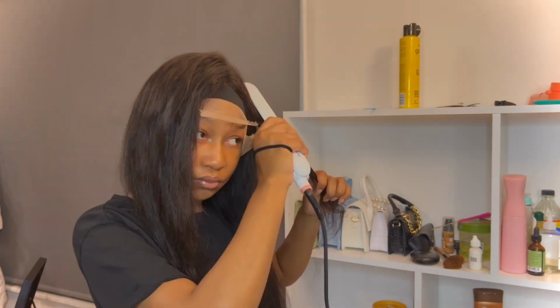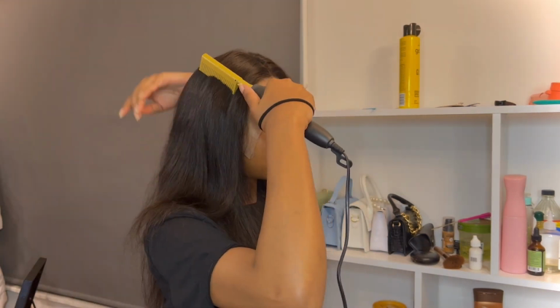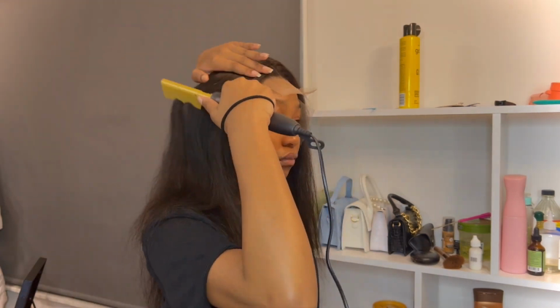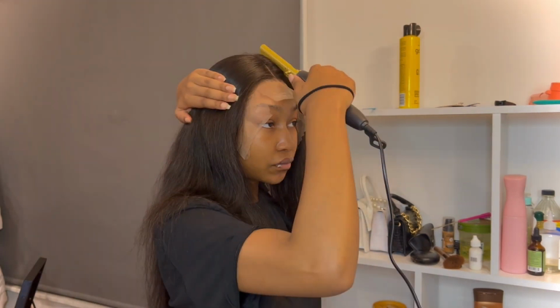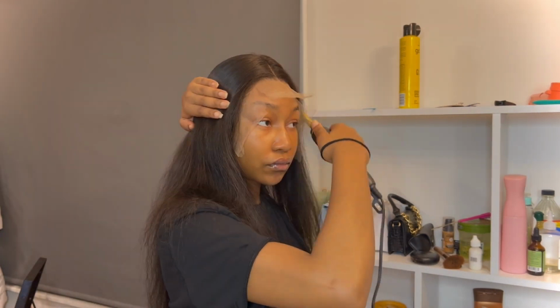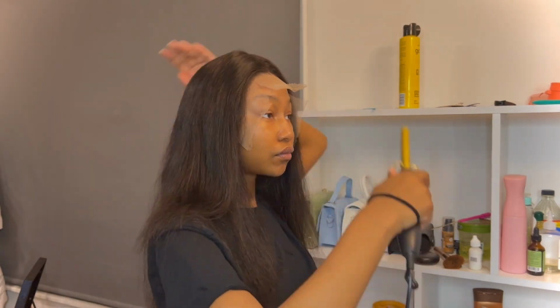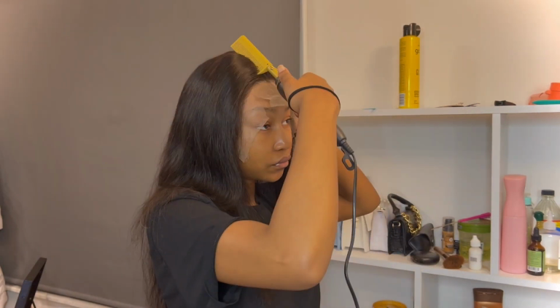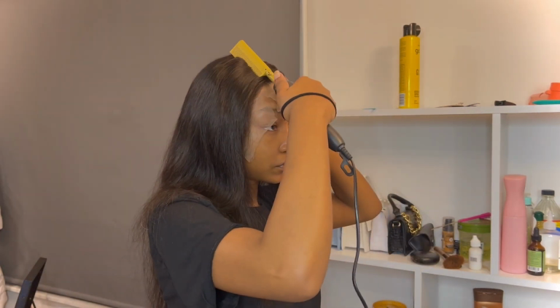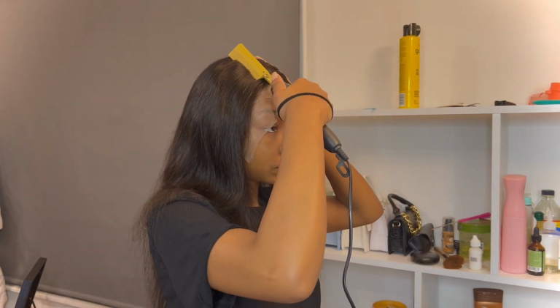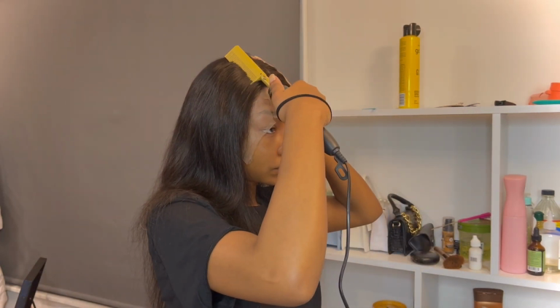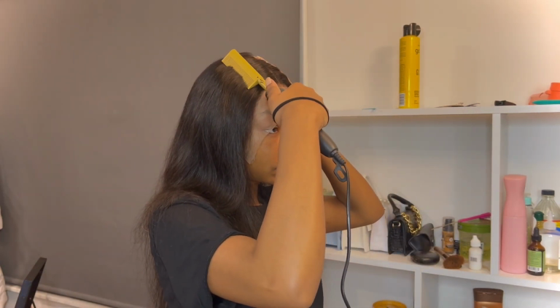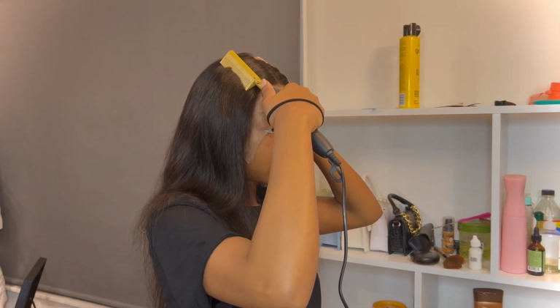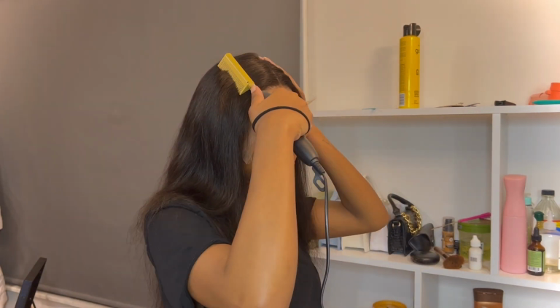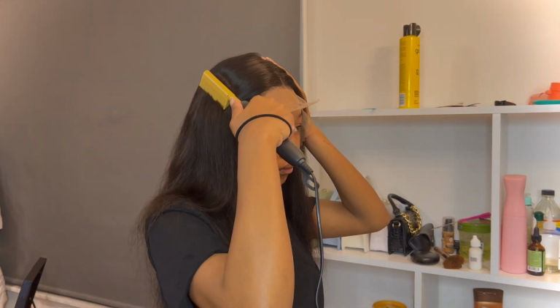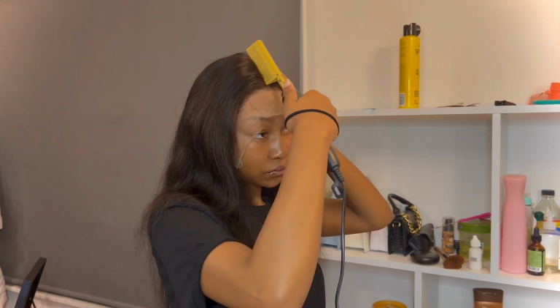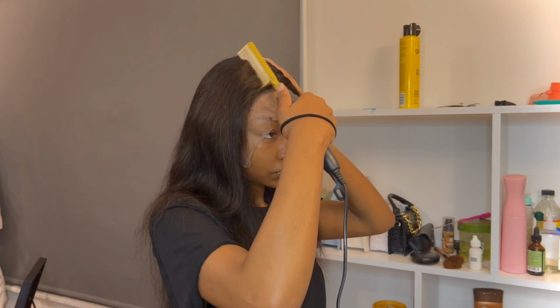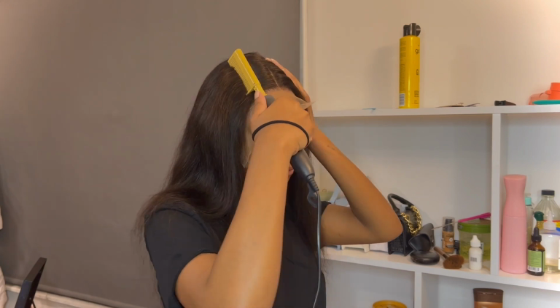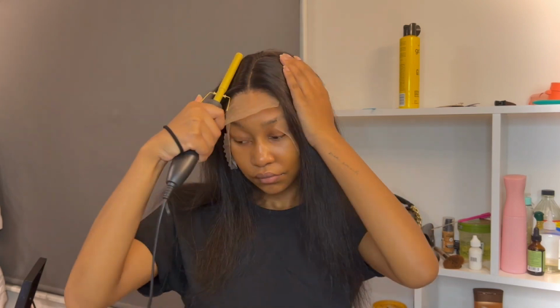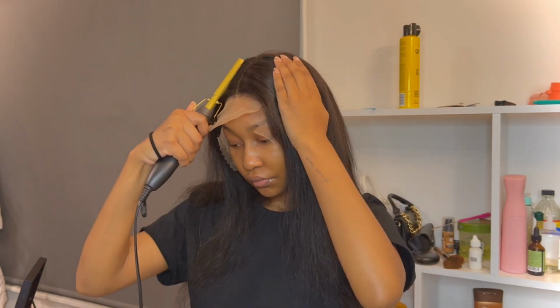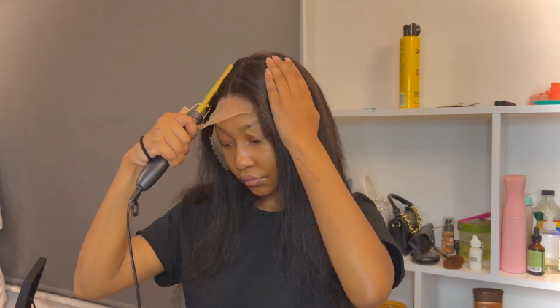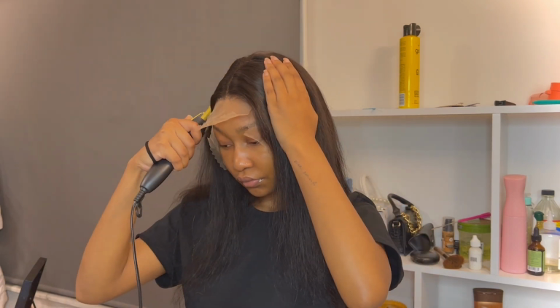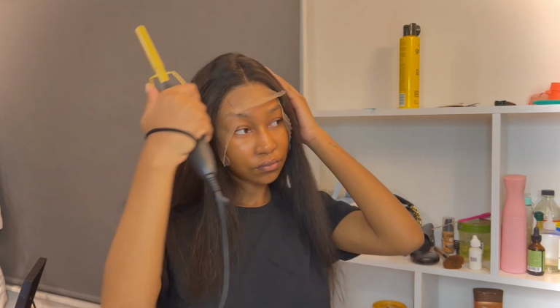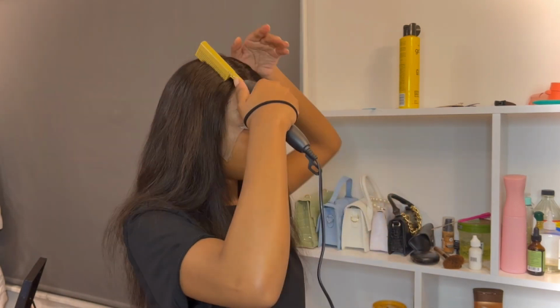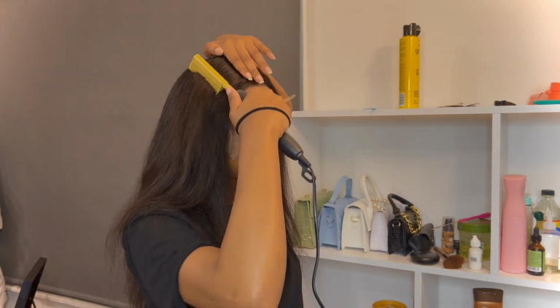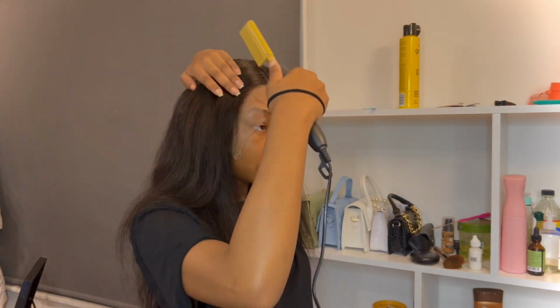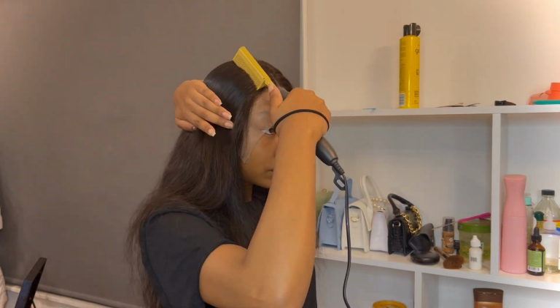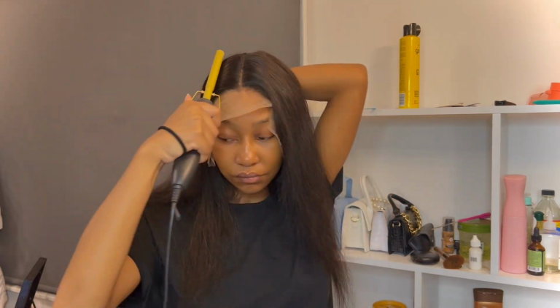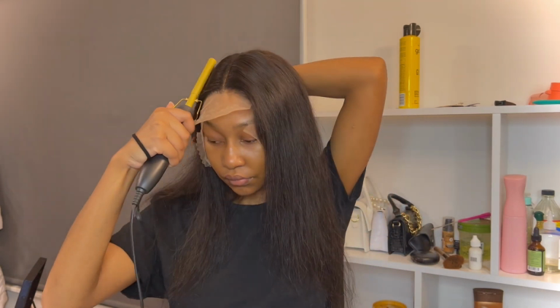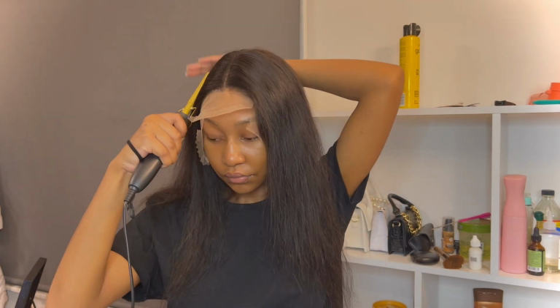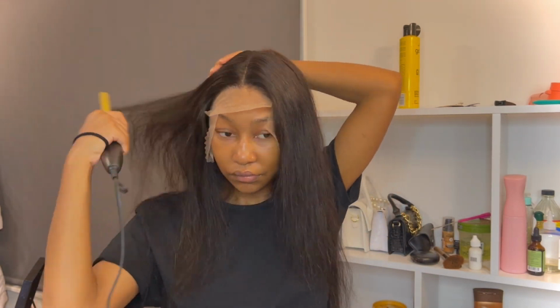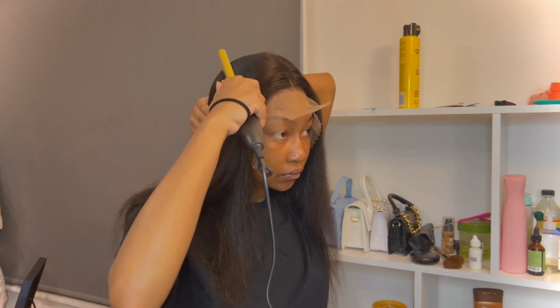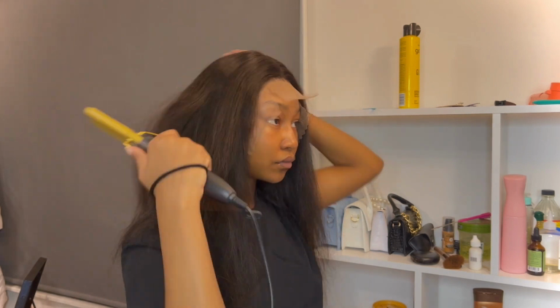After that, I'm going to use my hard comb just to make the middle part as flat as possible — so it's proper flat.